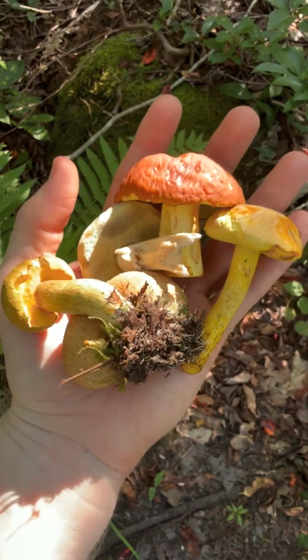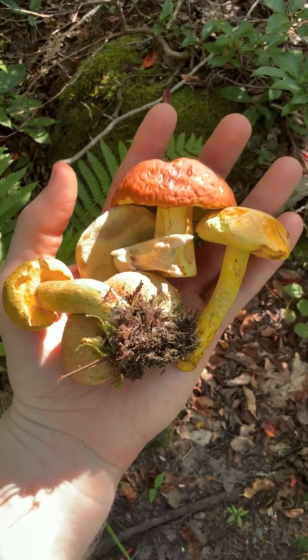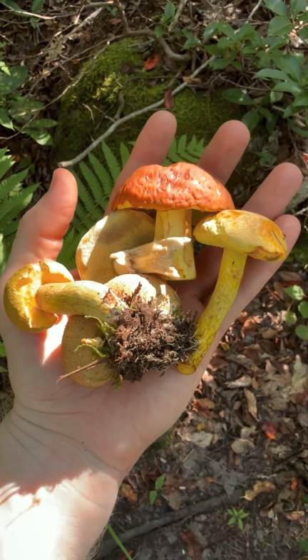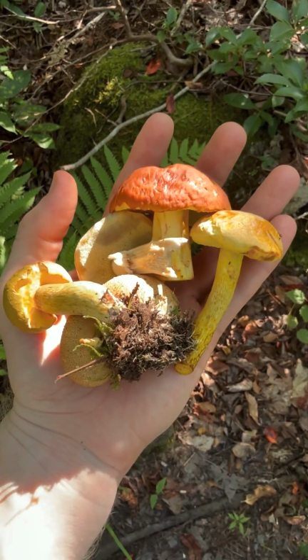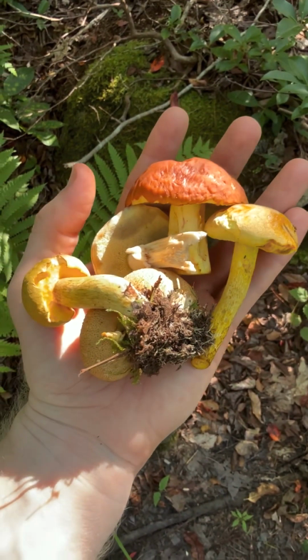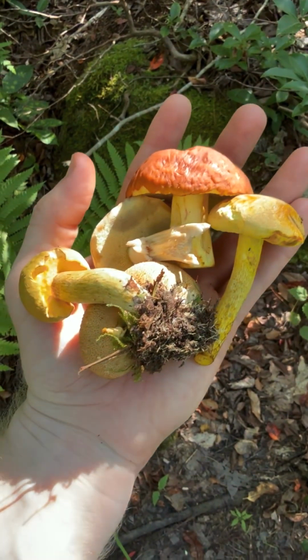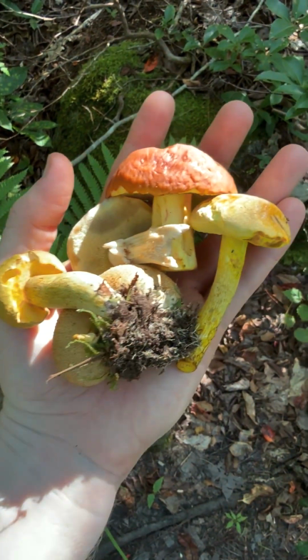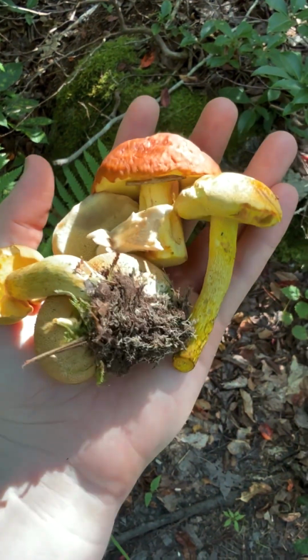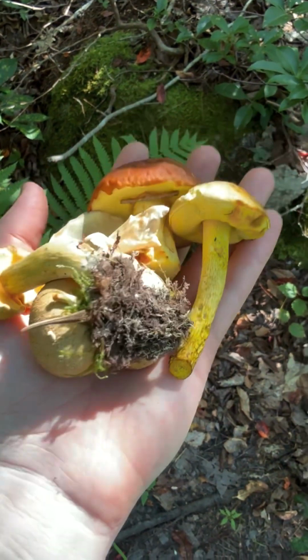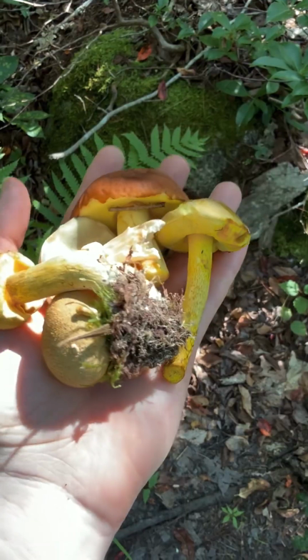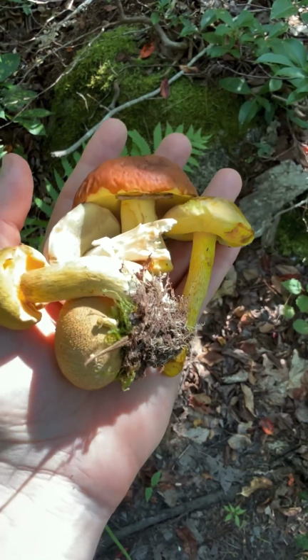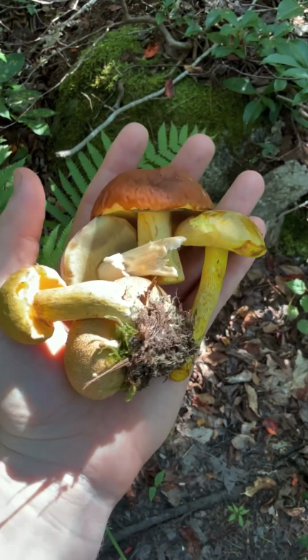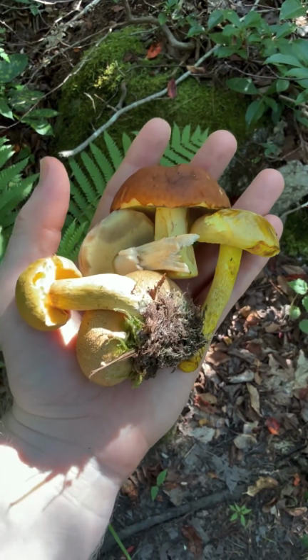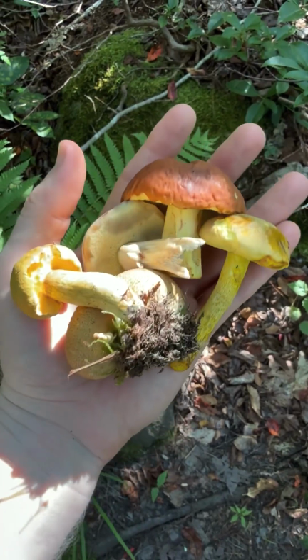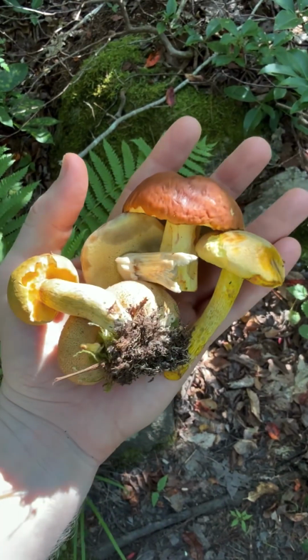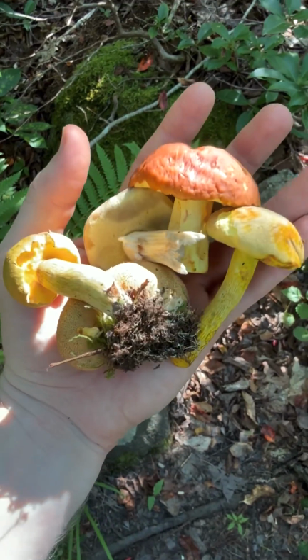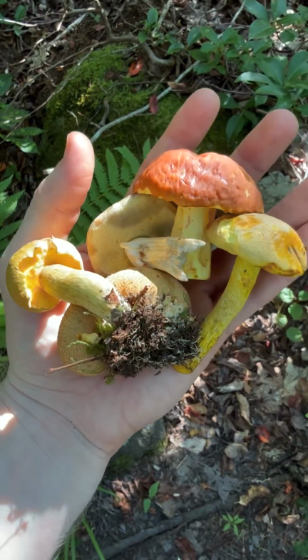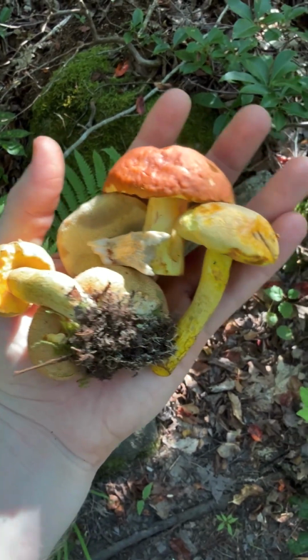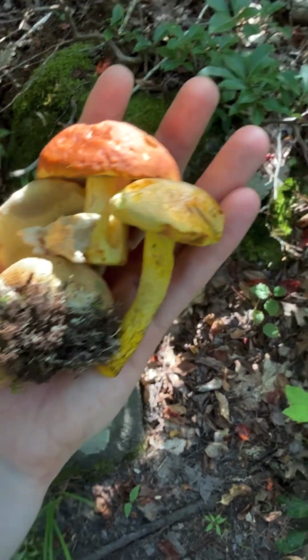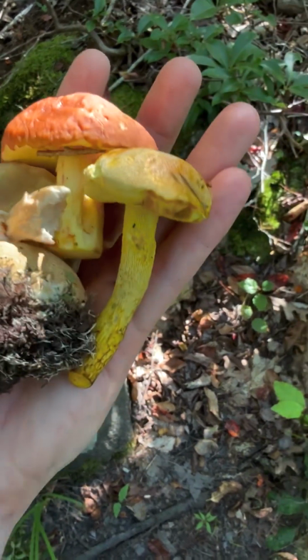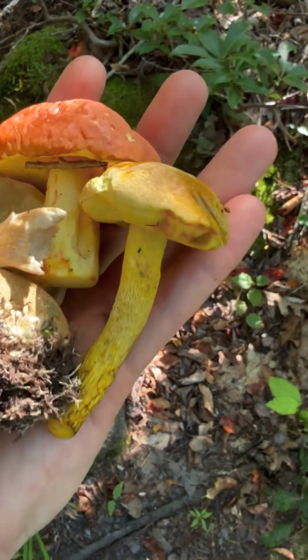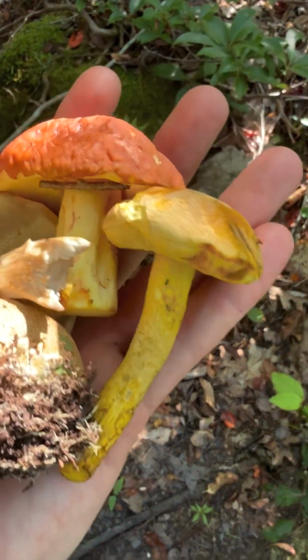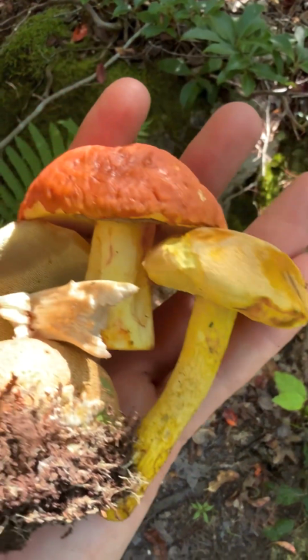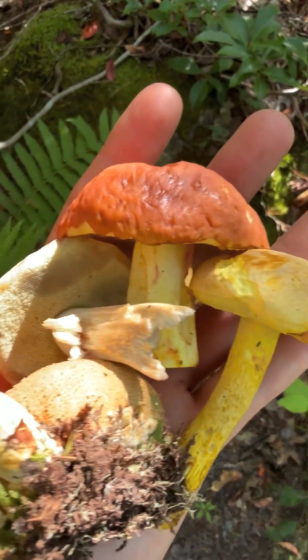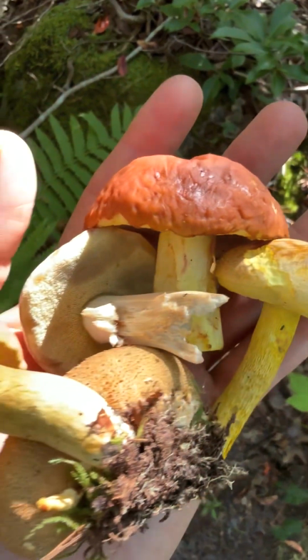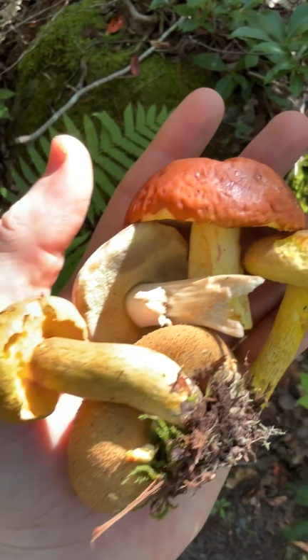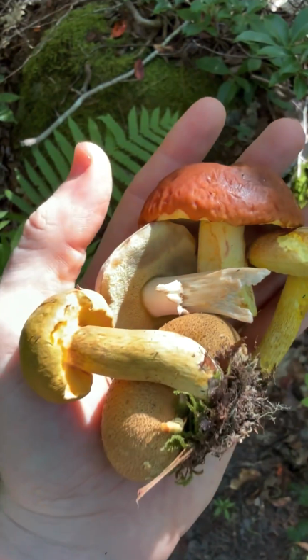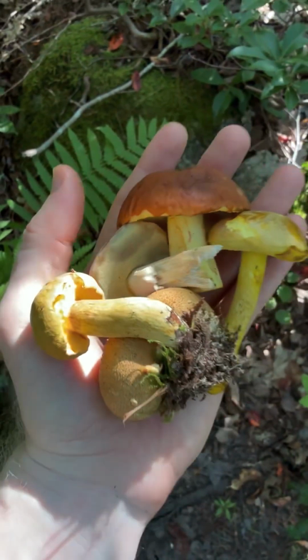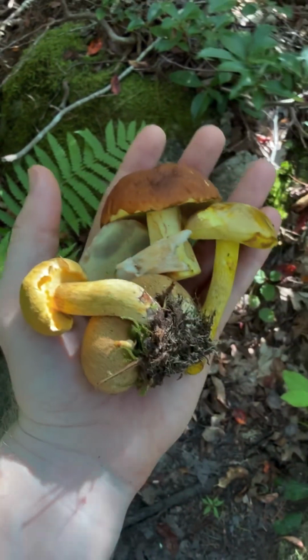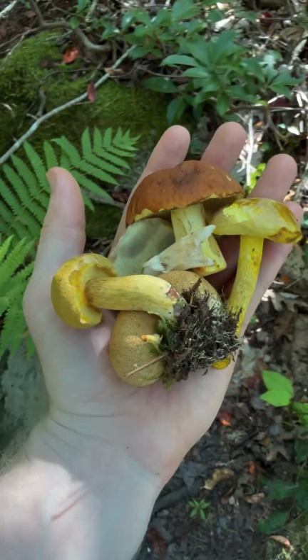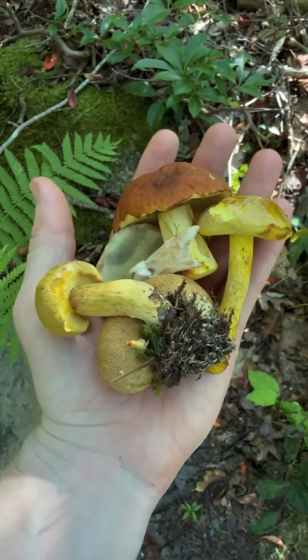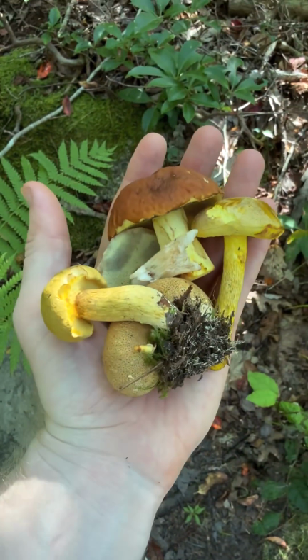The east coast has such amazing bolete diversity. I found all of these just on a short hike. I've never seen any of these species on the west coast. There are just so many out here and the diversity is wild.